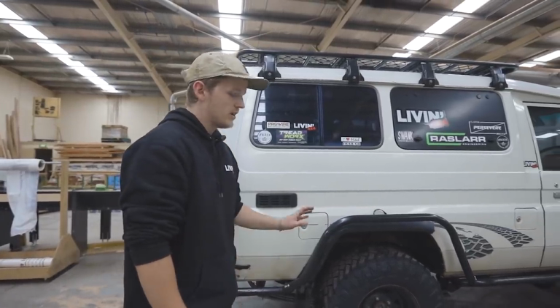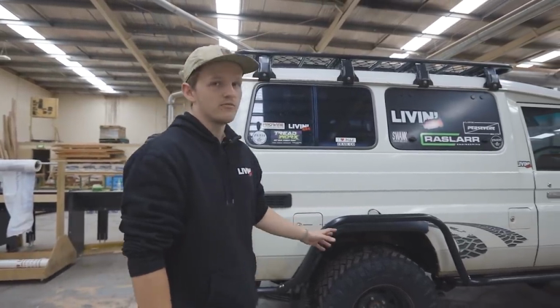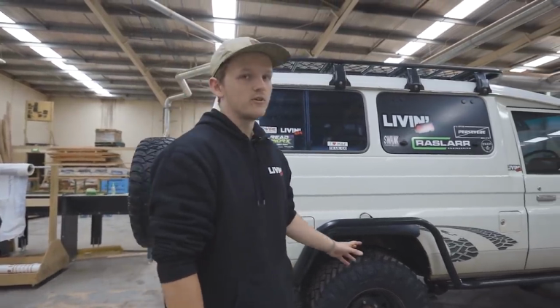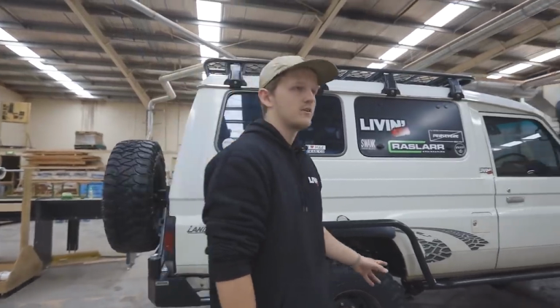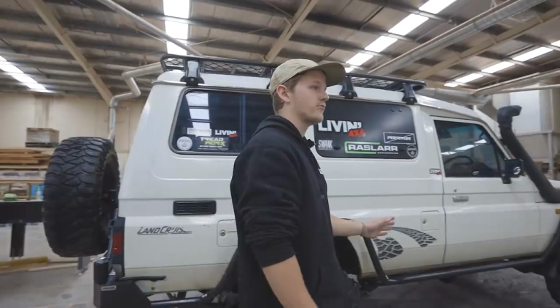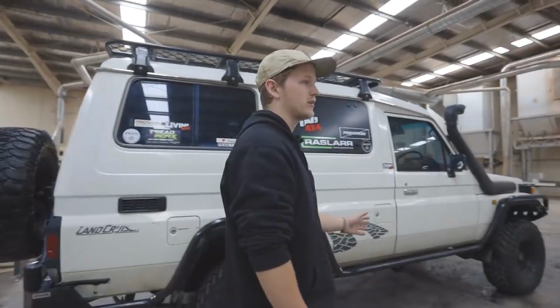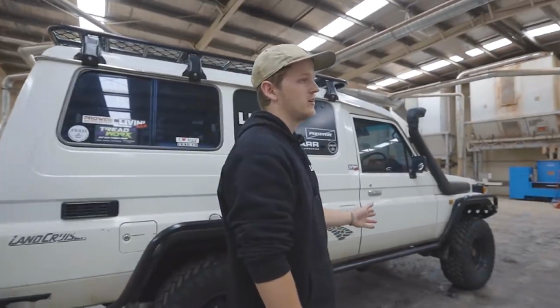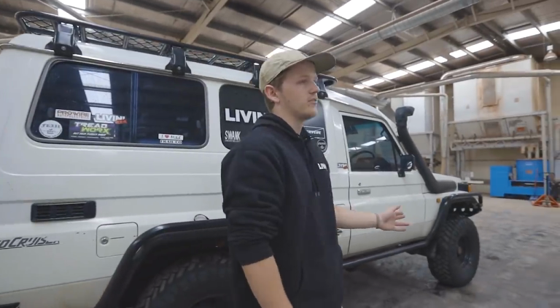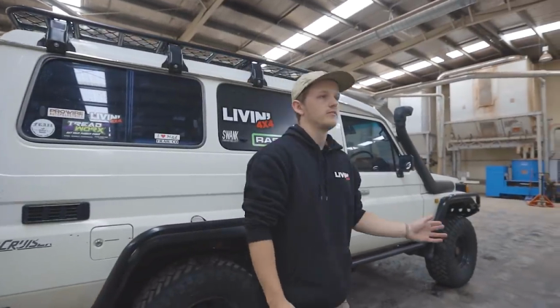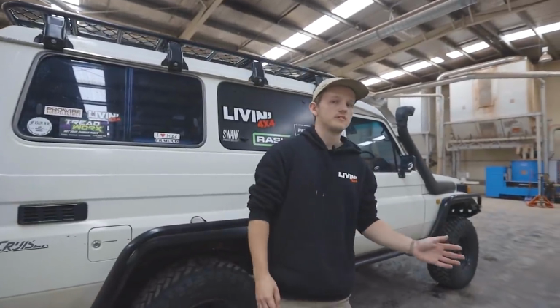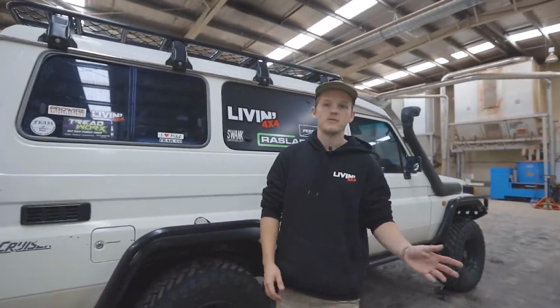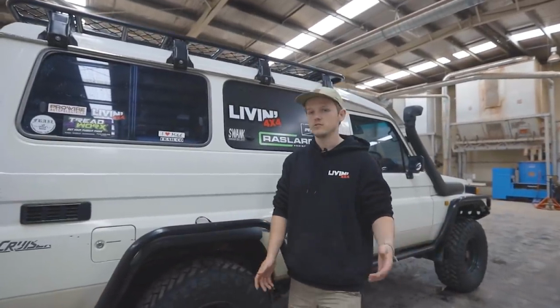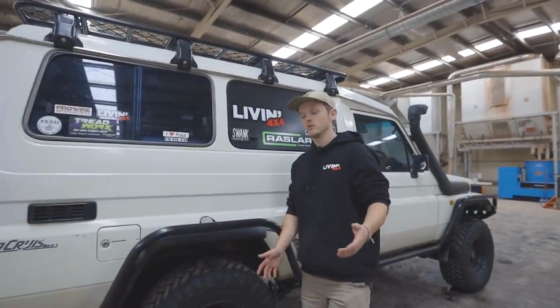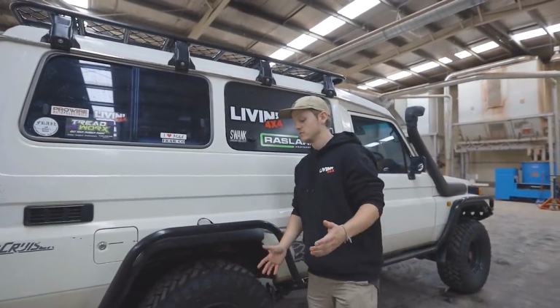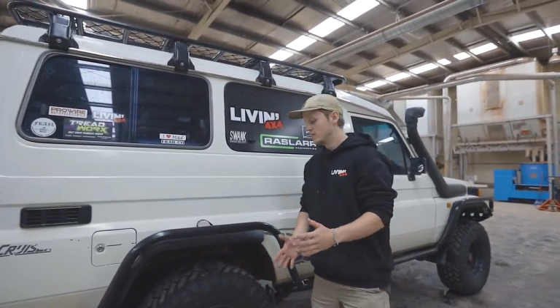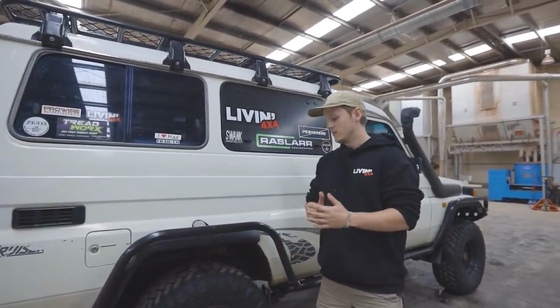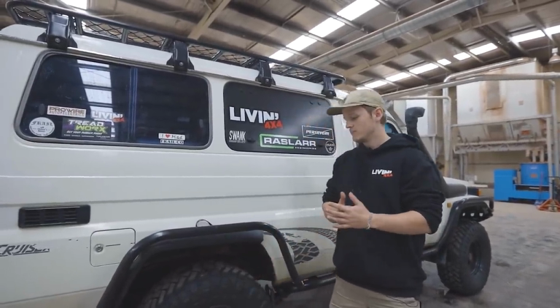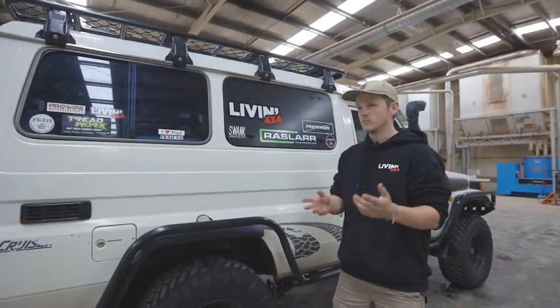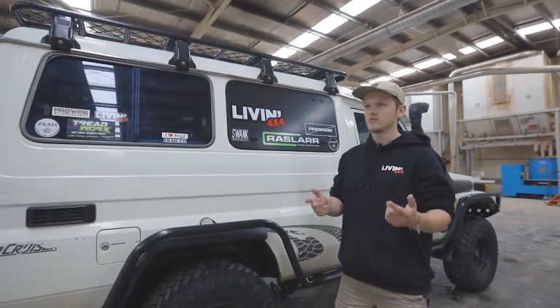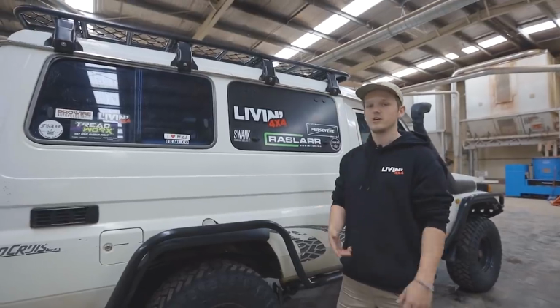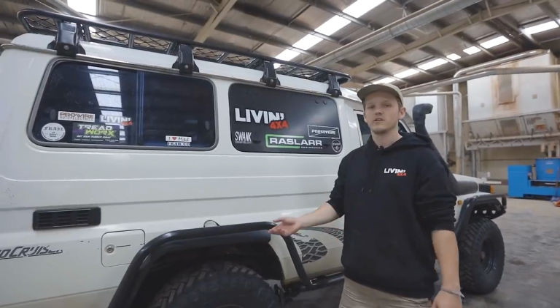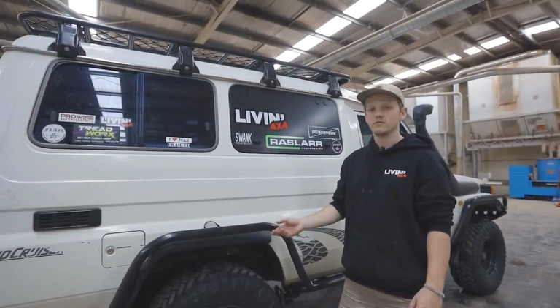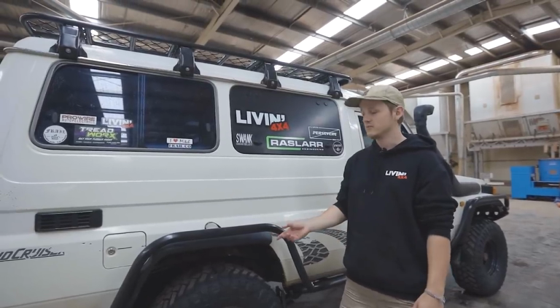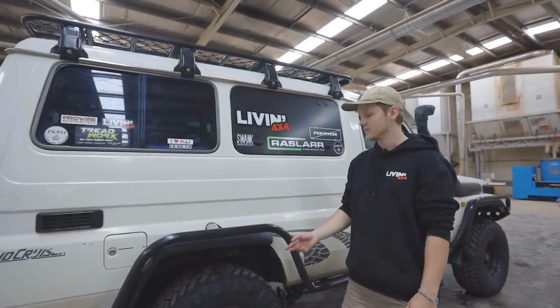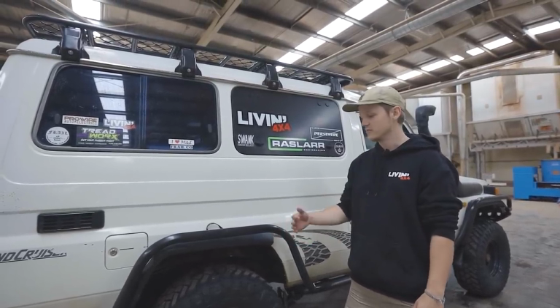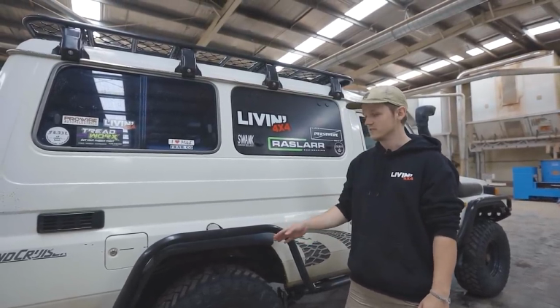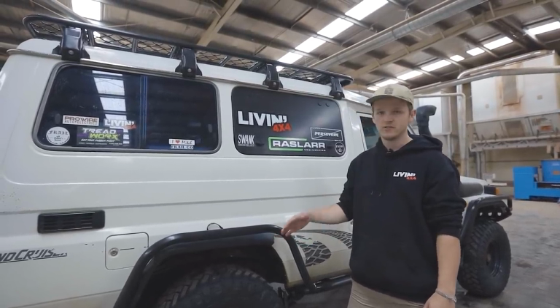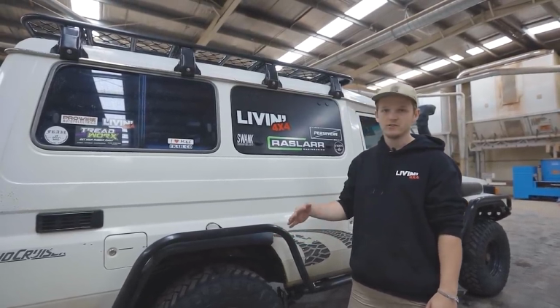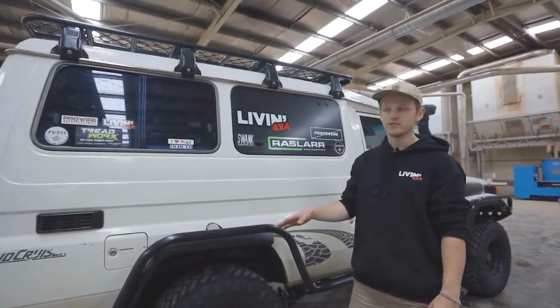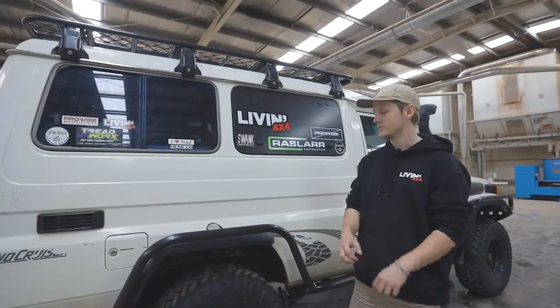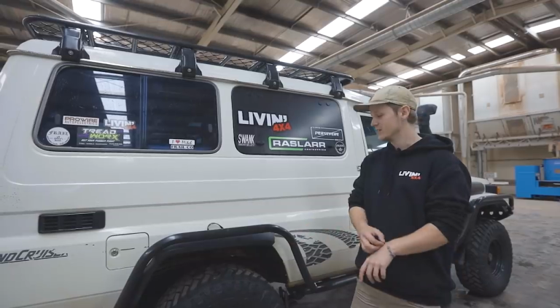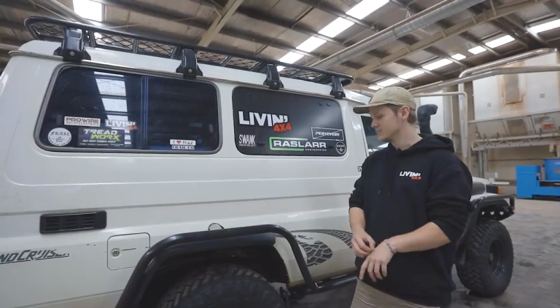I don't have a rear locker — I've got a front locker. I run the TJM air lockers, the pro lockers. I am going to get another one for the rear, because as you know Toyota diffs are useless, especially the LSDs.